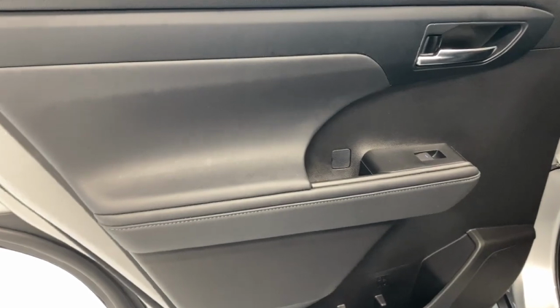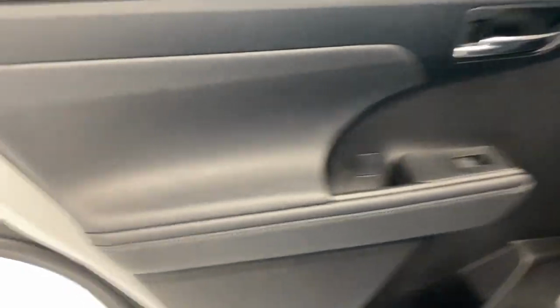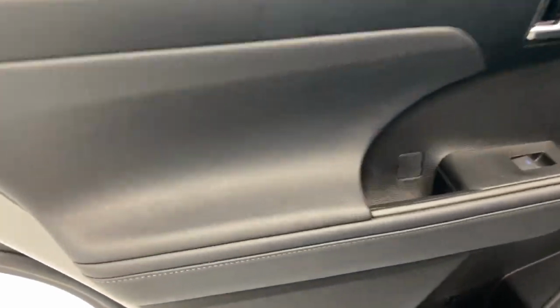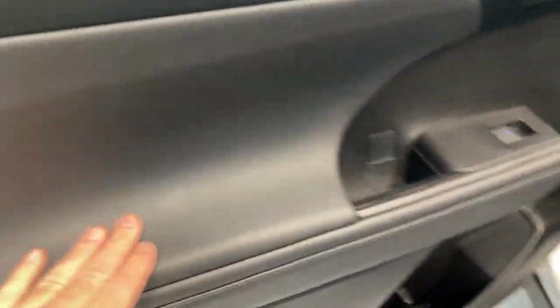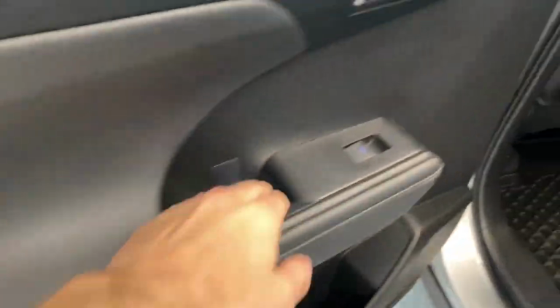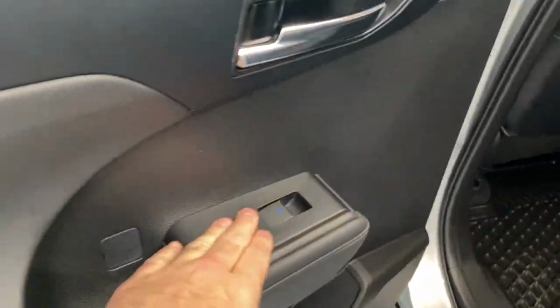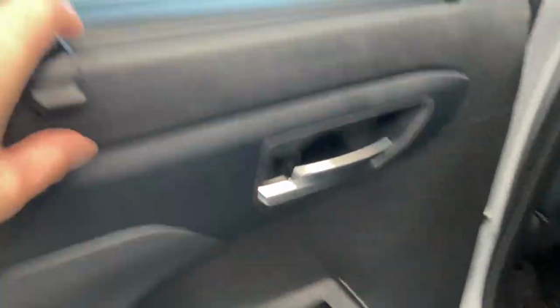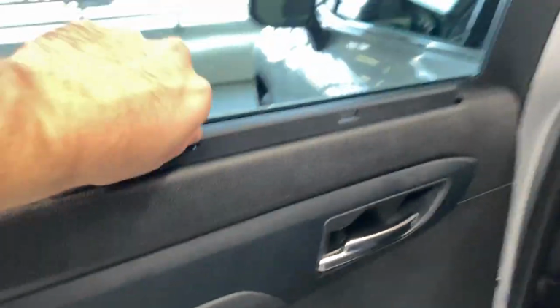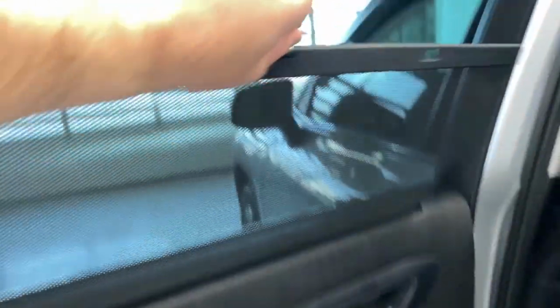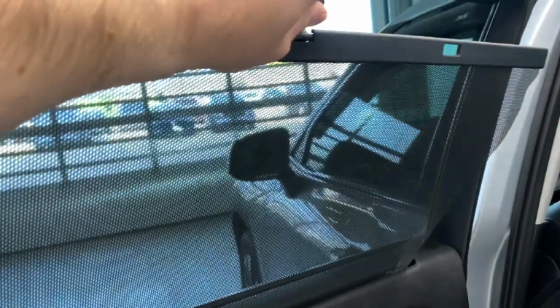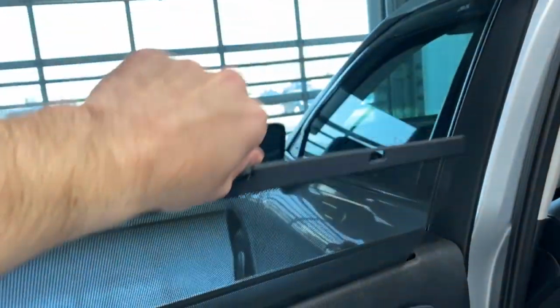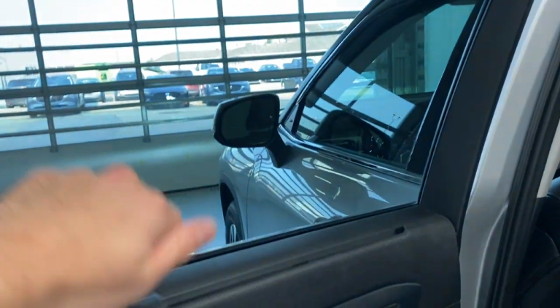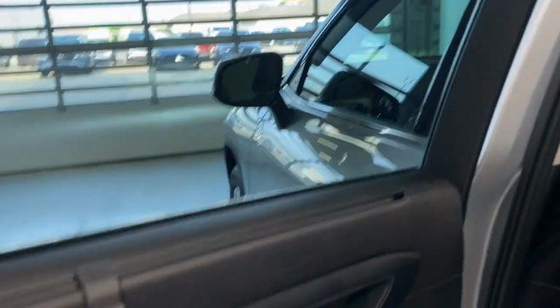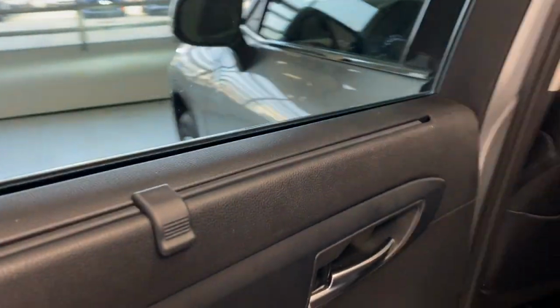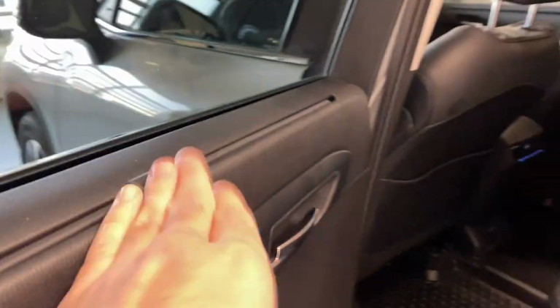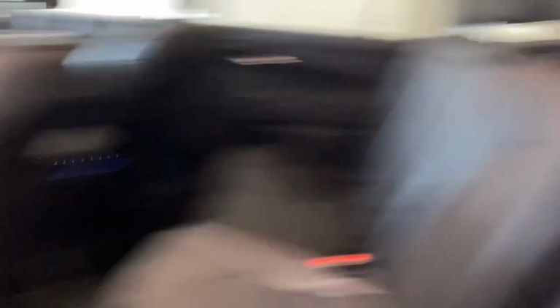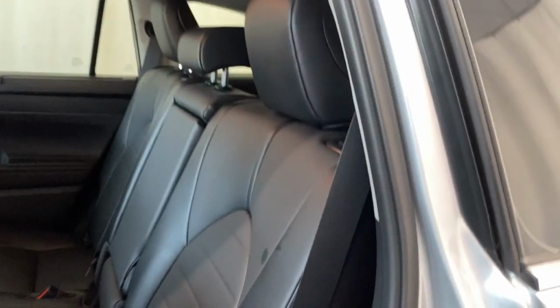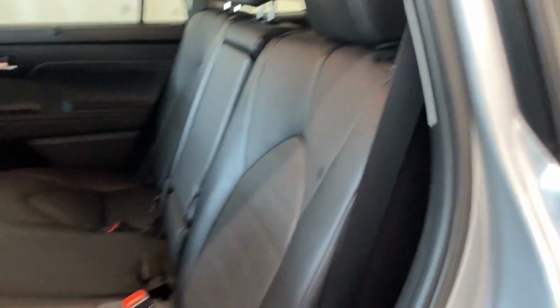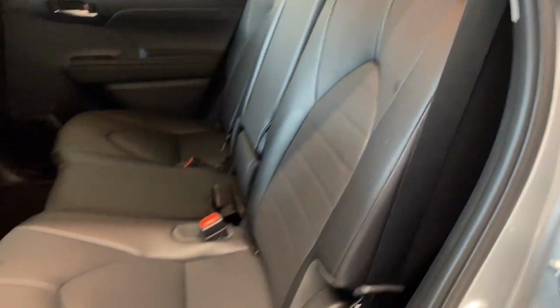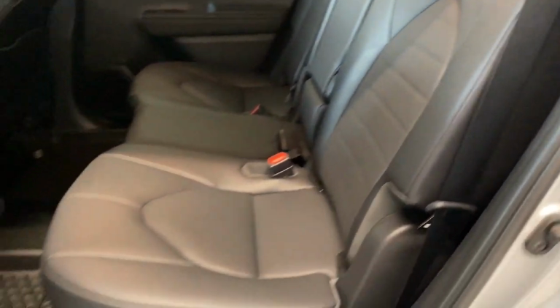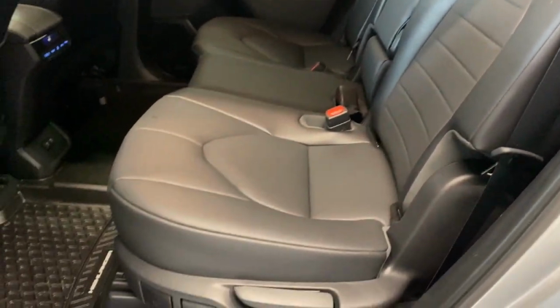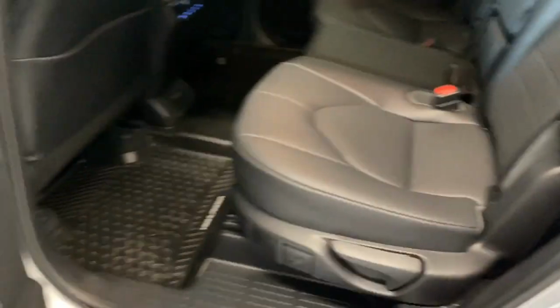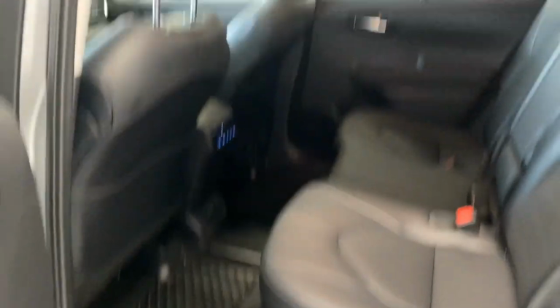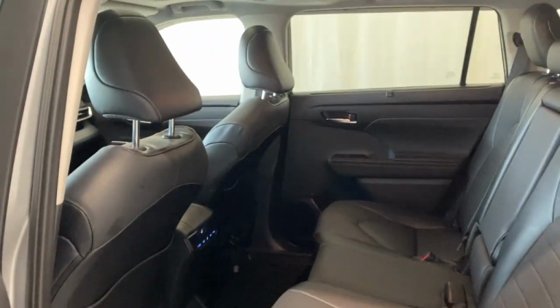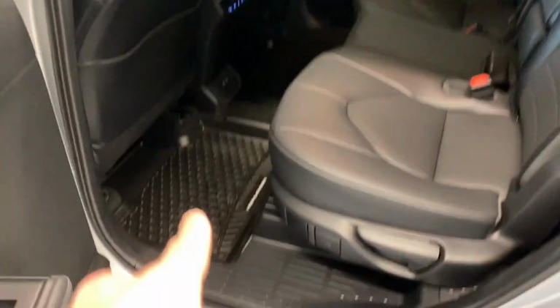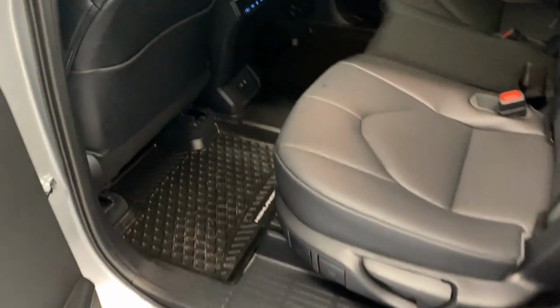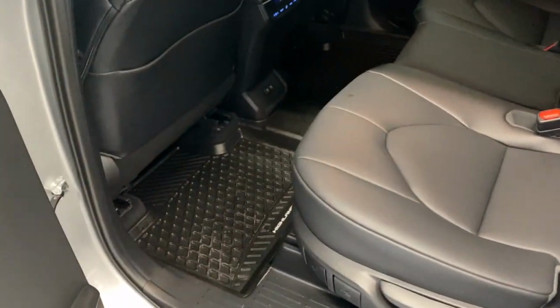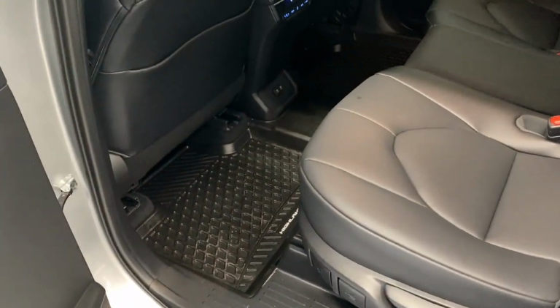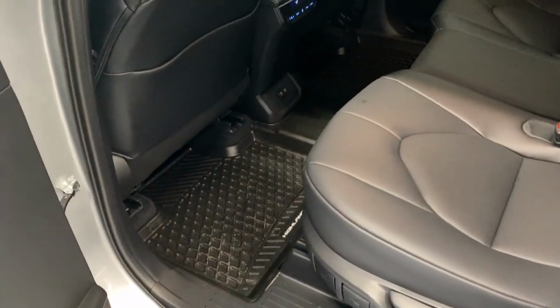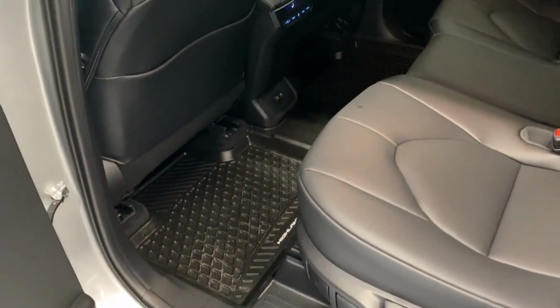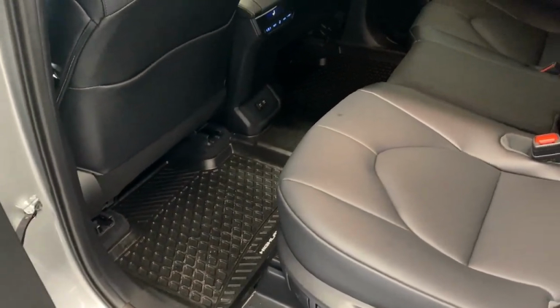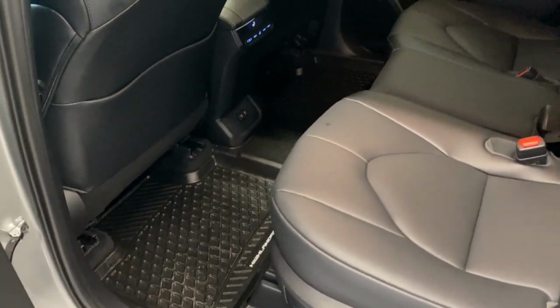Coming to the back seats, there's a nice armrest with power windows and also a sunscreen shade right there — so if you have kids or anyone in the back you can block that sun. You do have that option. We have premium black upholstery in the back as well with tons of legroom and headroom.